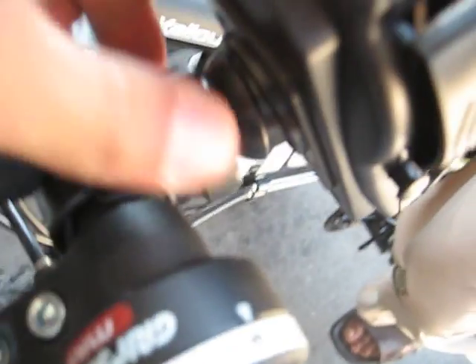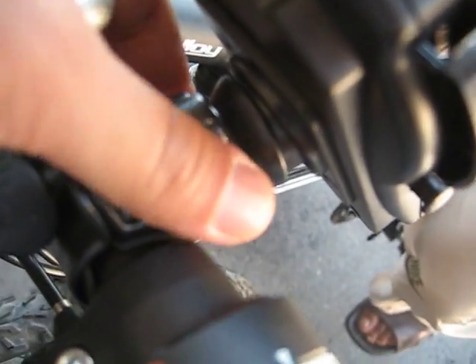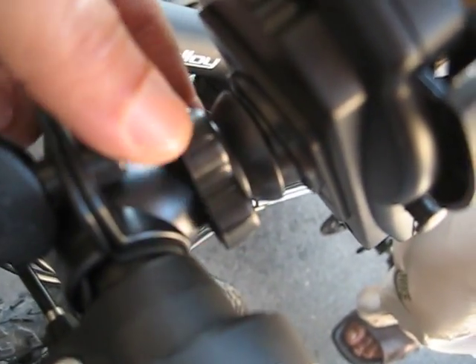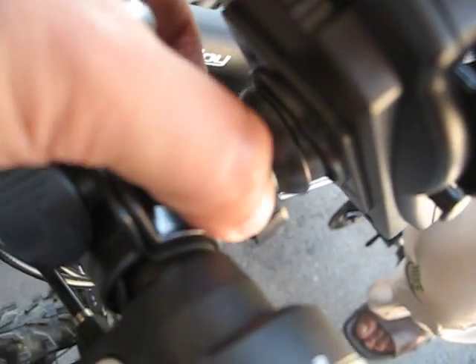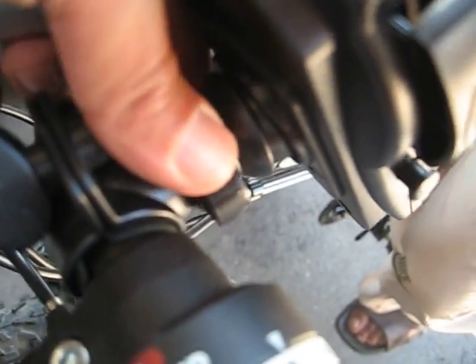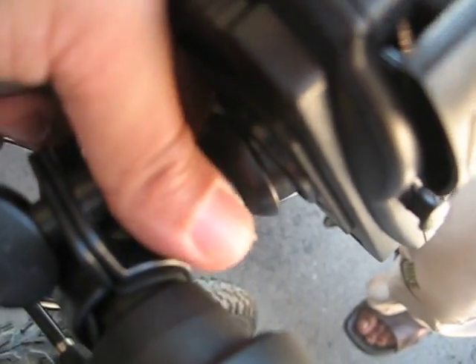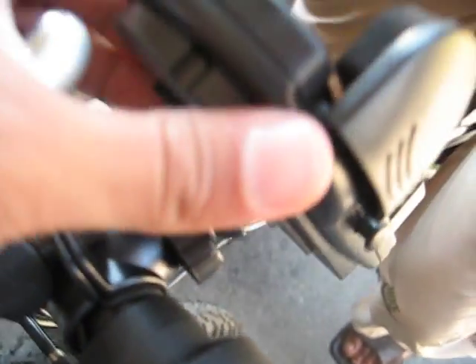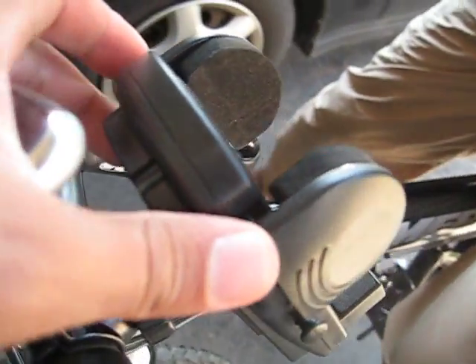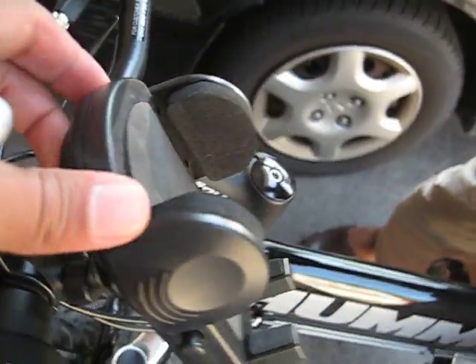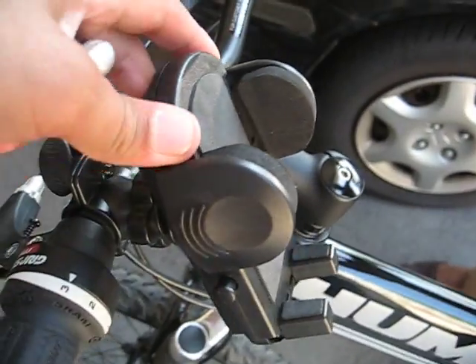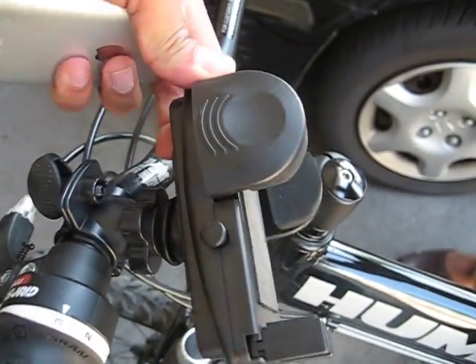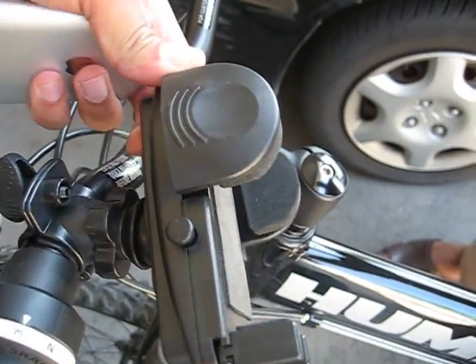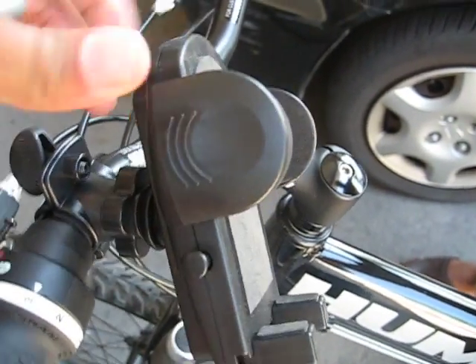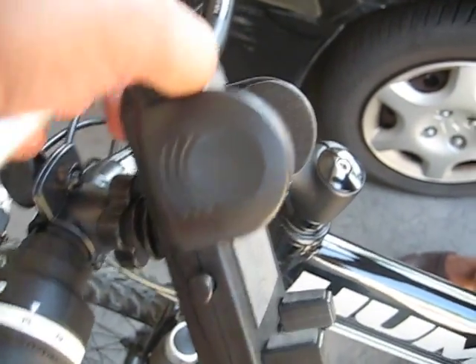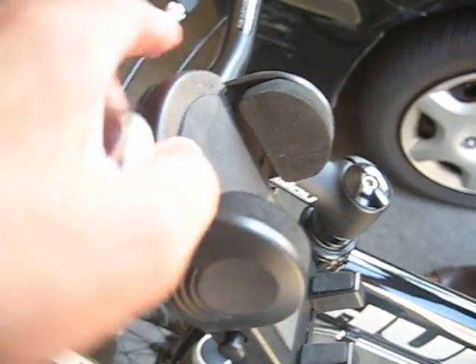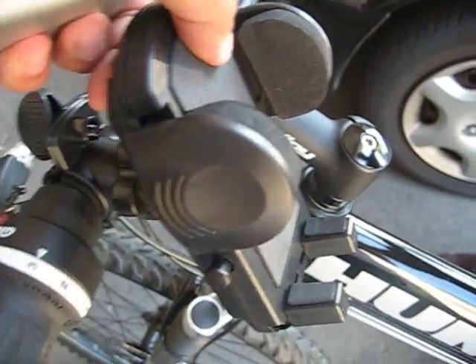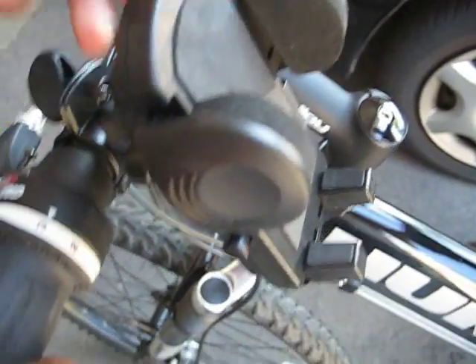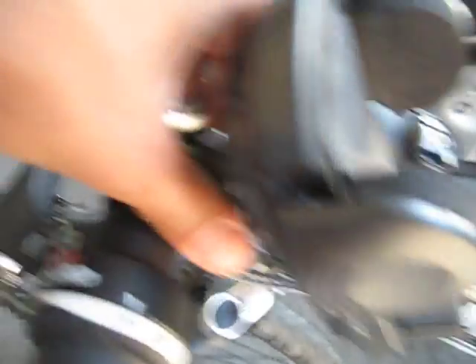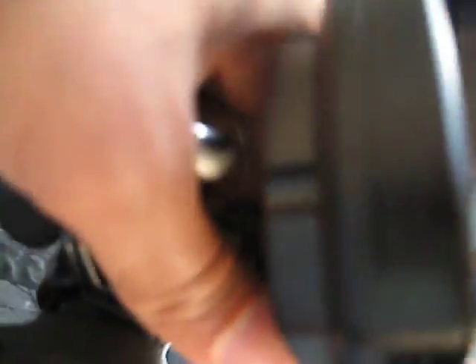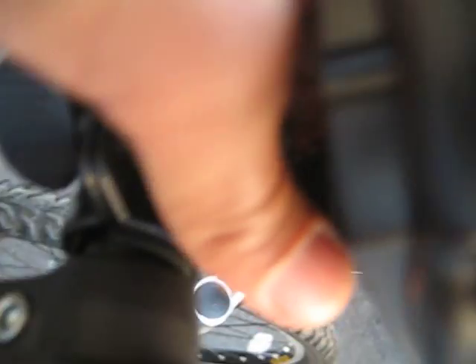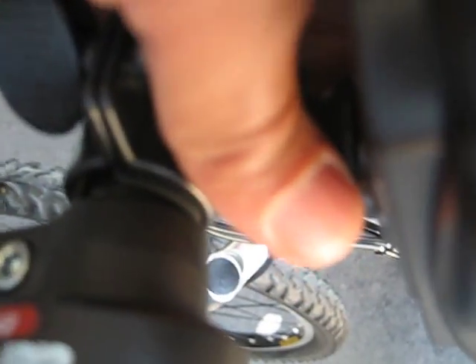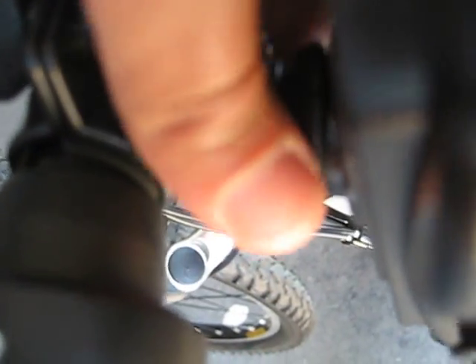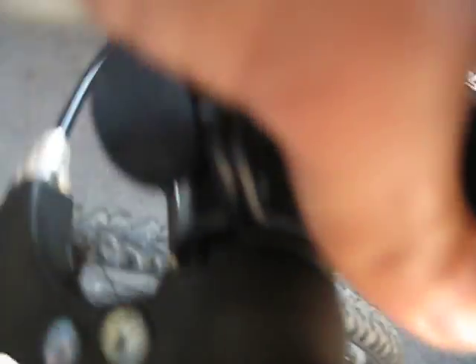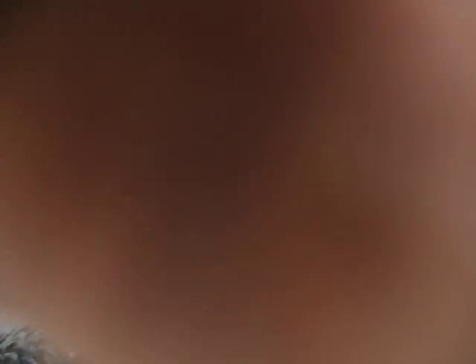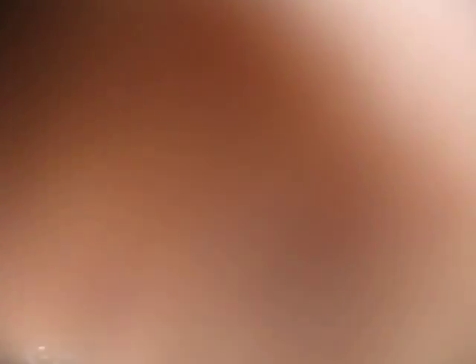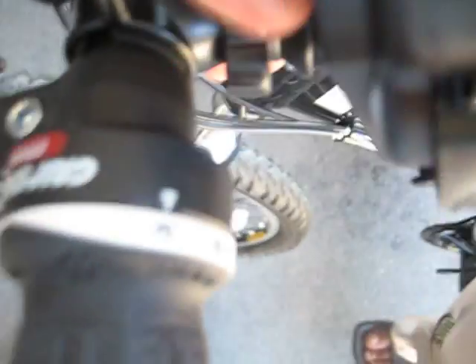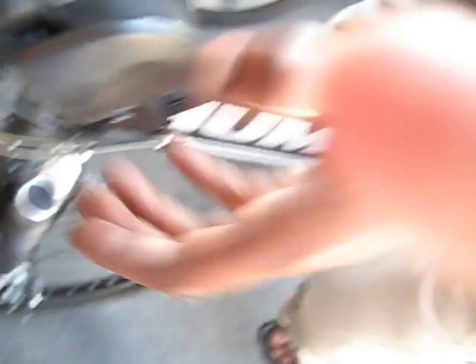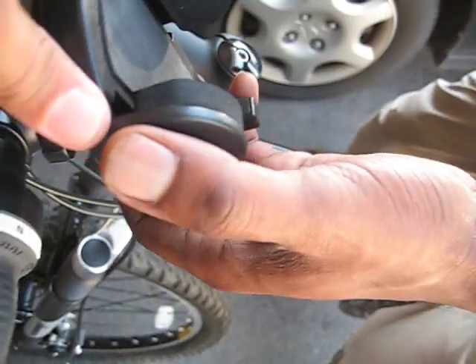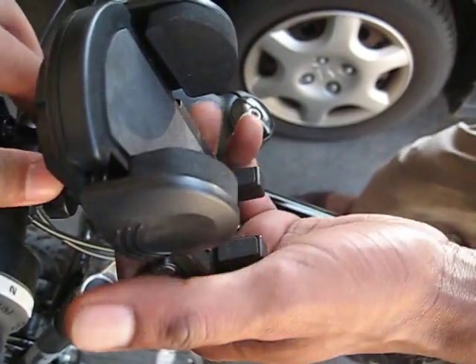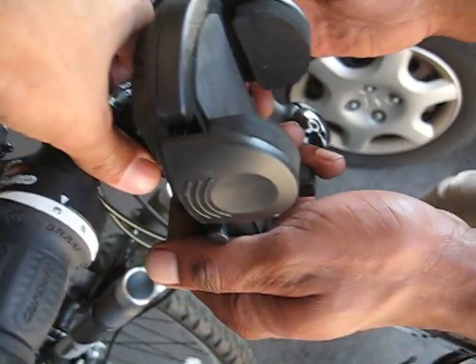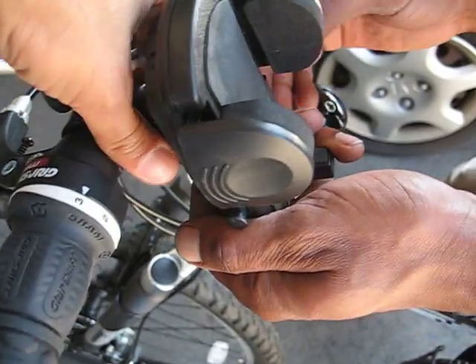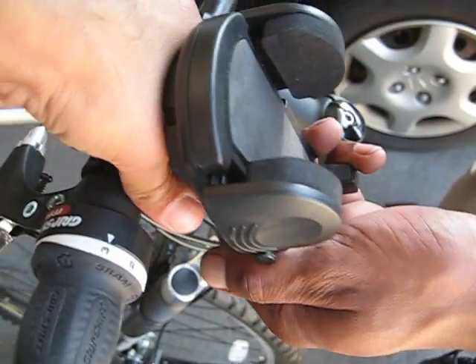You also have a feature here that you just turn and you can actually adjust the holder sideways or vertically. Now all we're going to do is just tighten it up here. Just tighten it up.